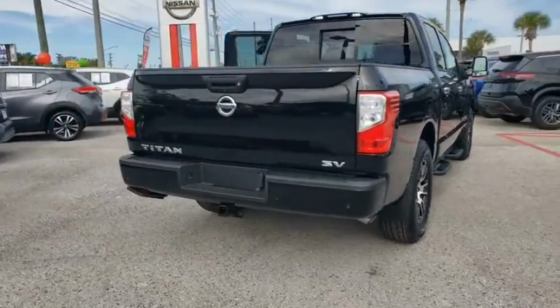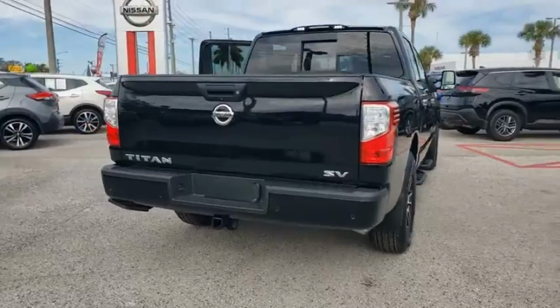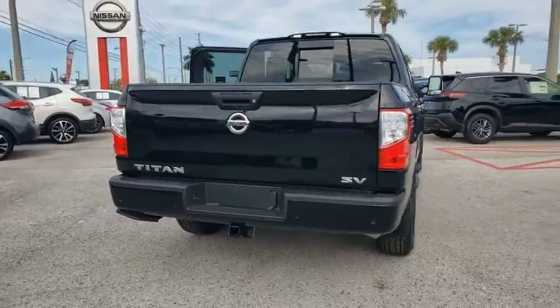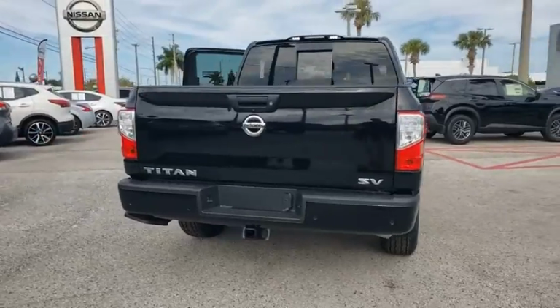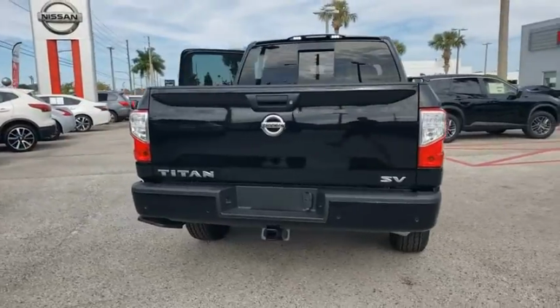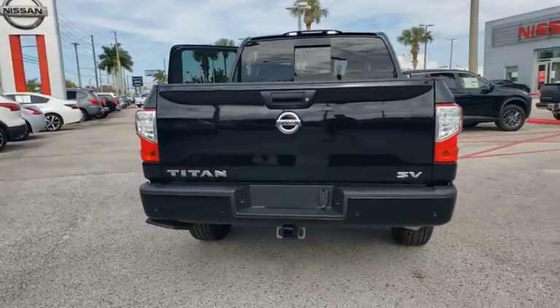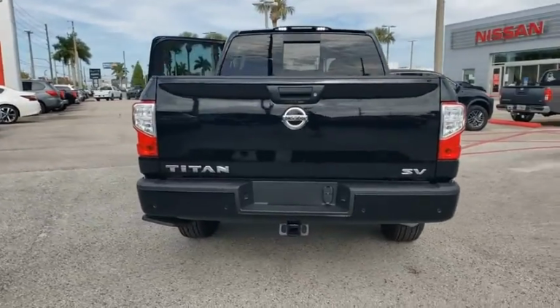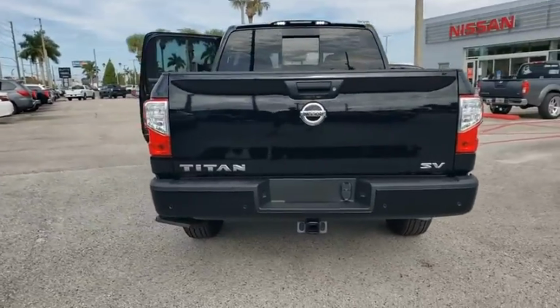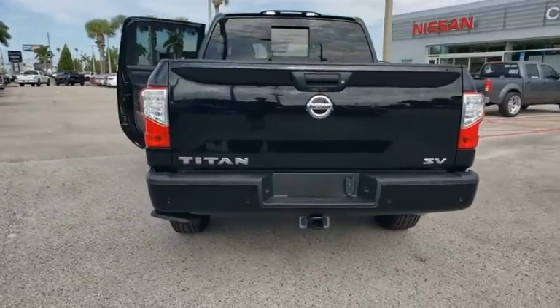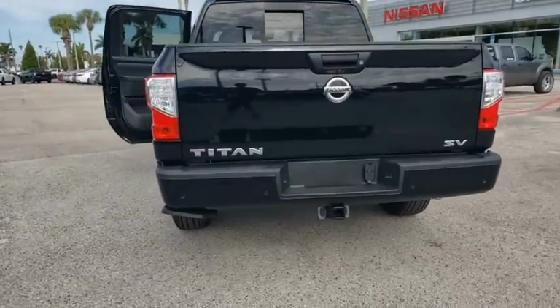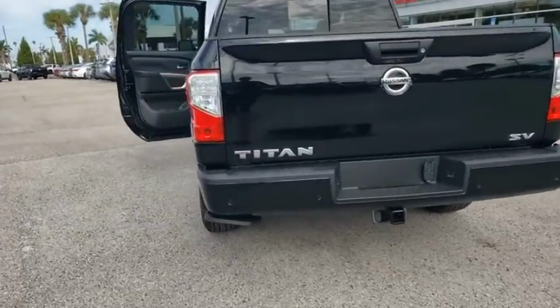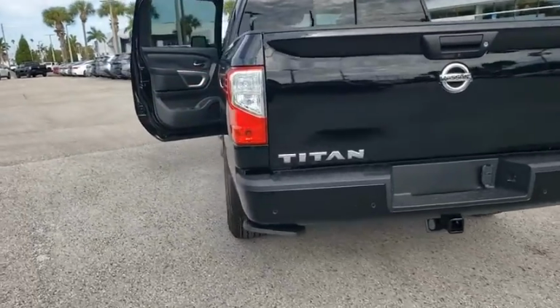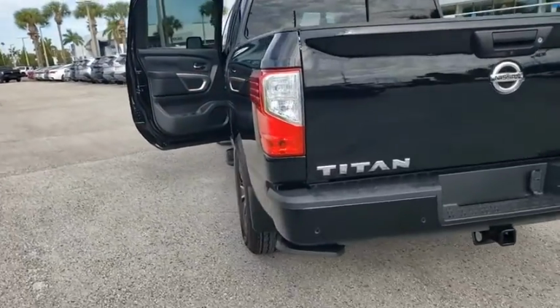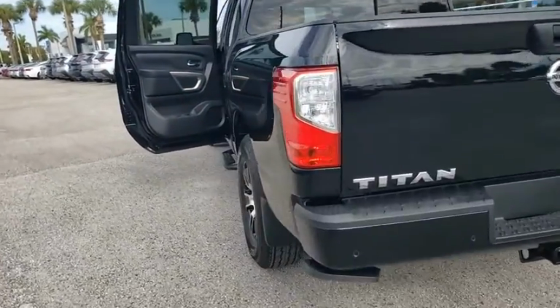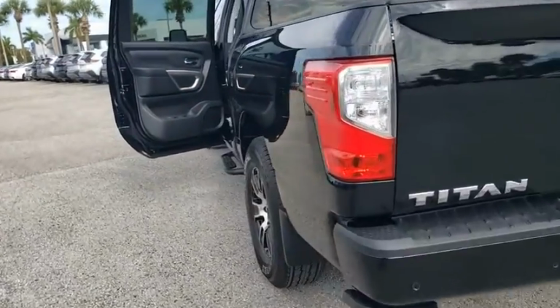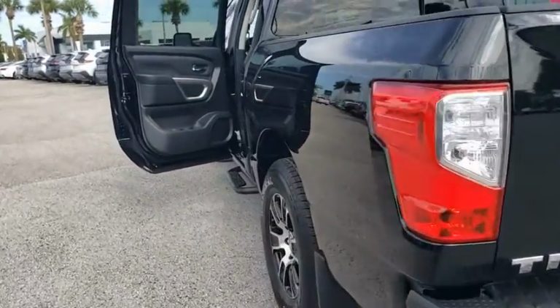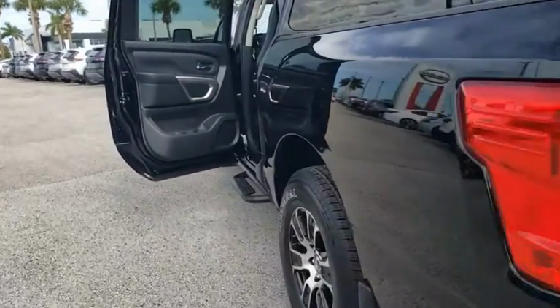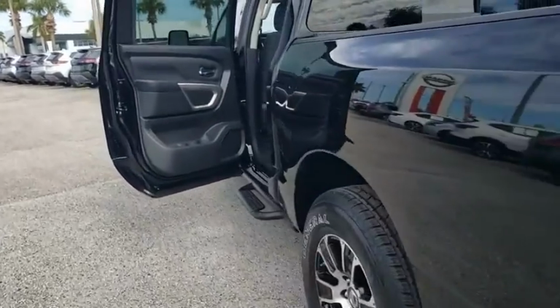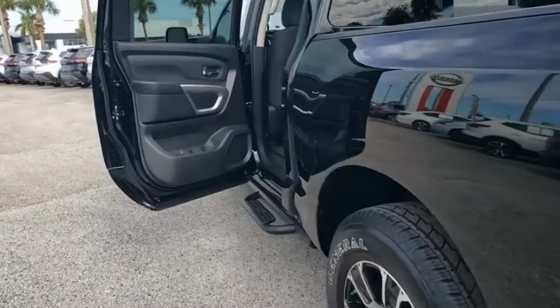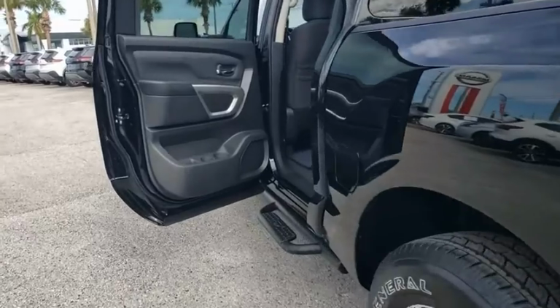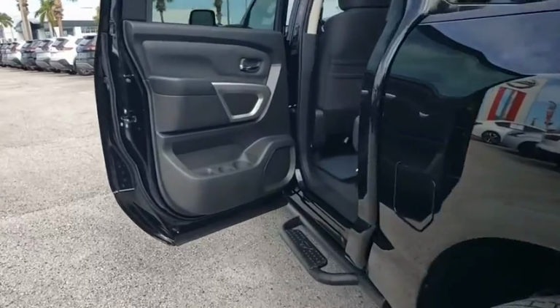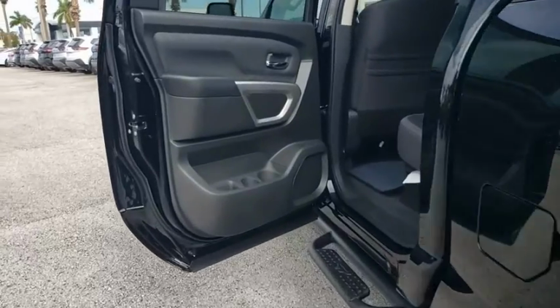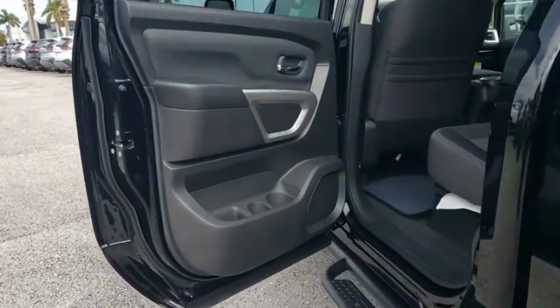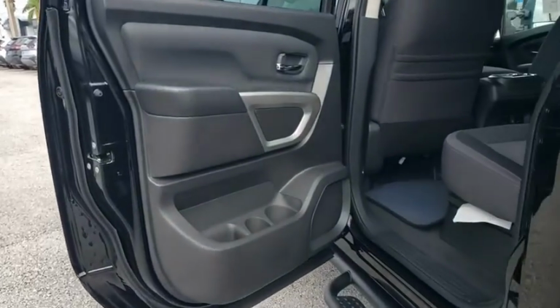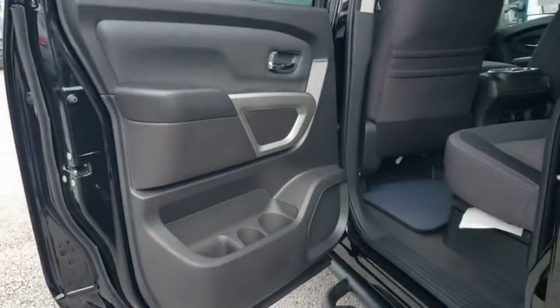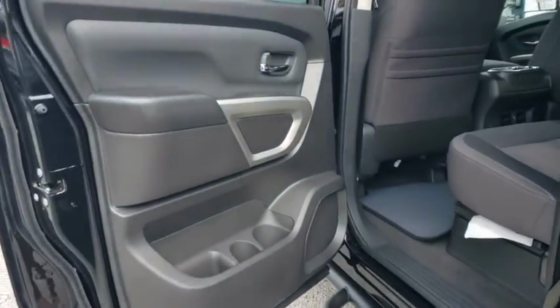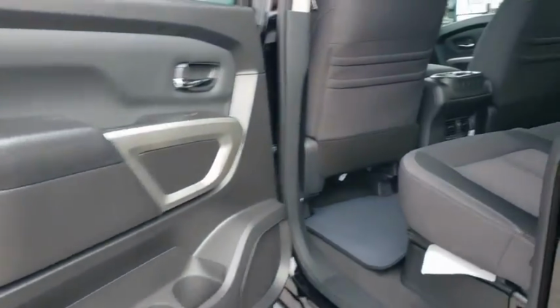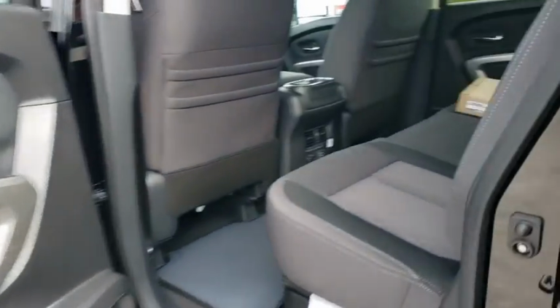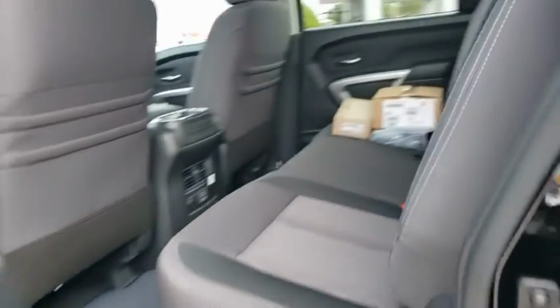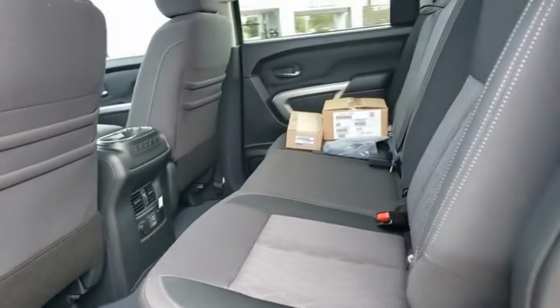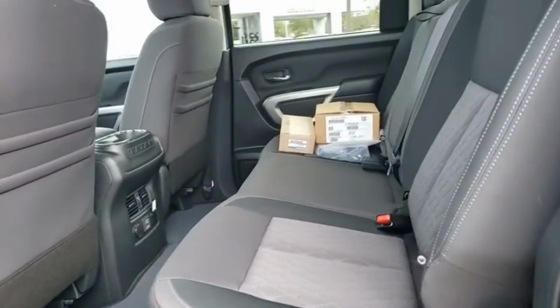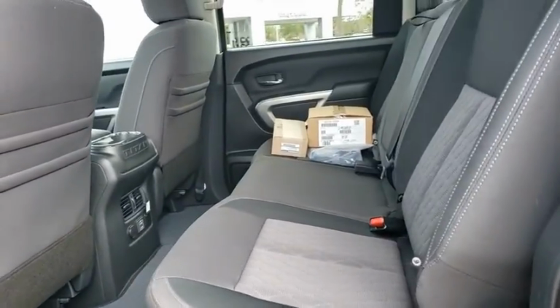Here are some of this vehicle's great options: traction control, dual airbags, leather-wrapped steering wheel, alloy wheels, power steering, and four-wheel disc brakes.